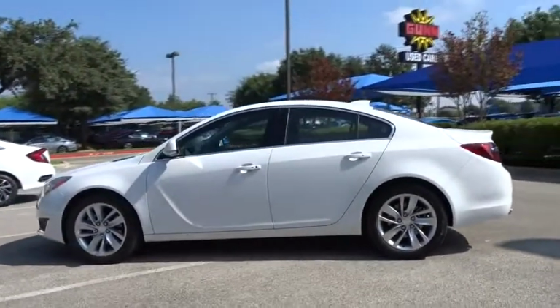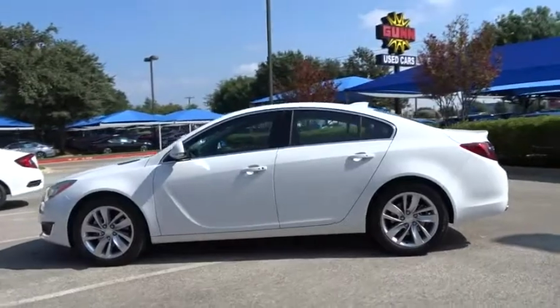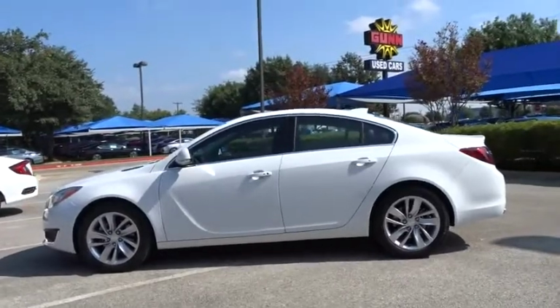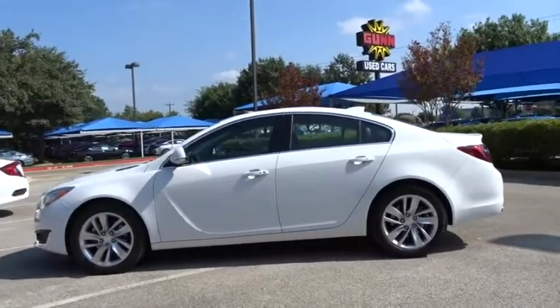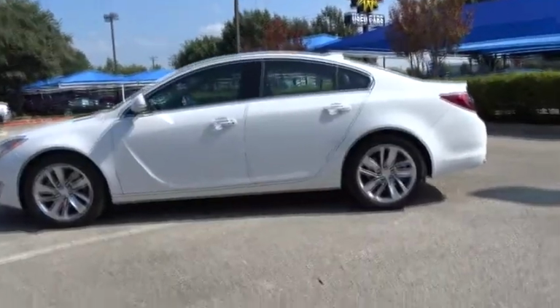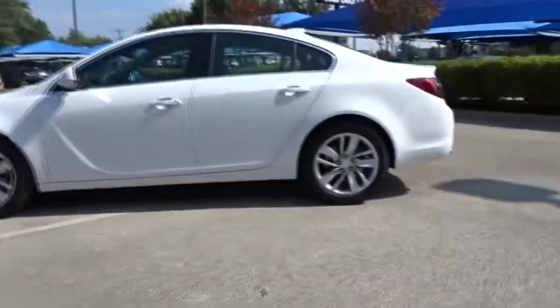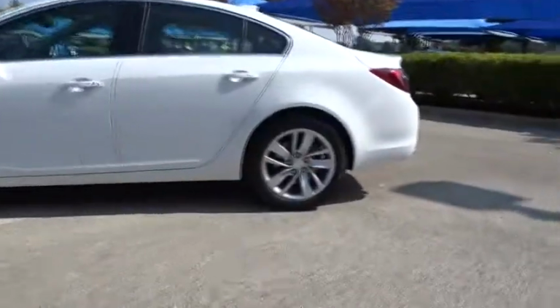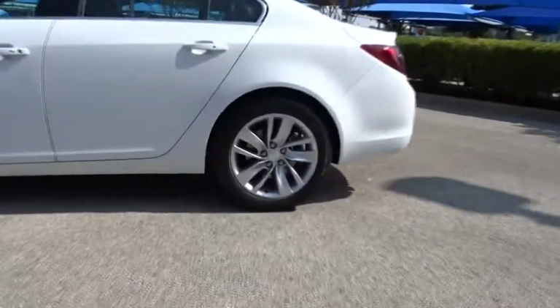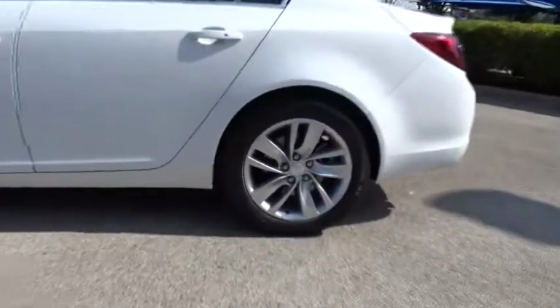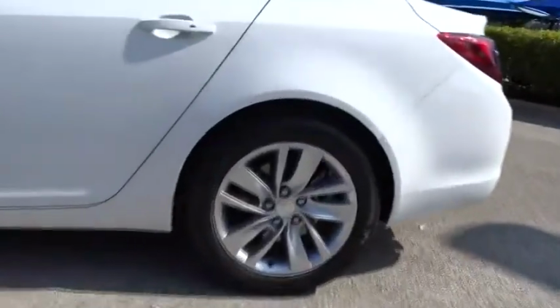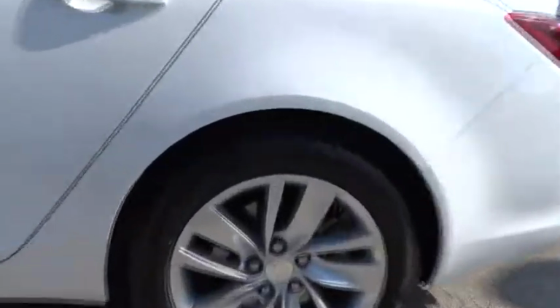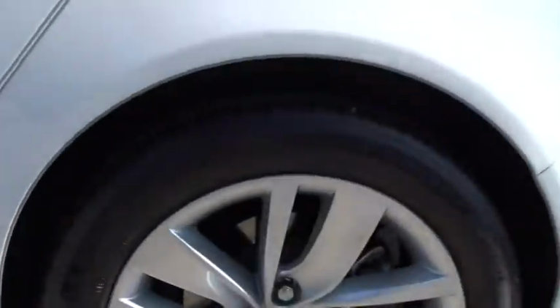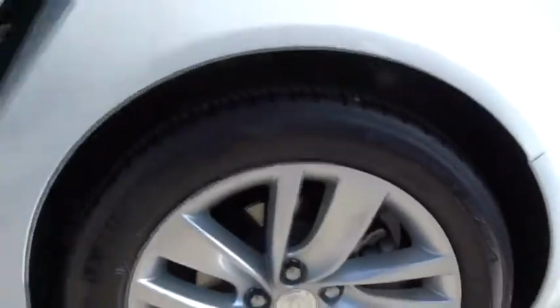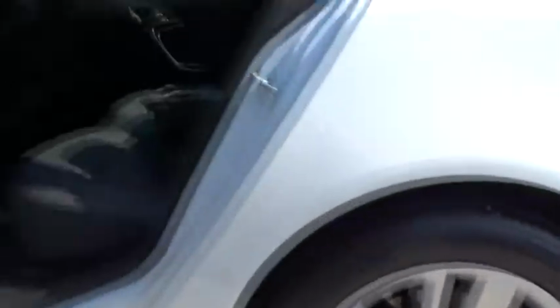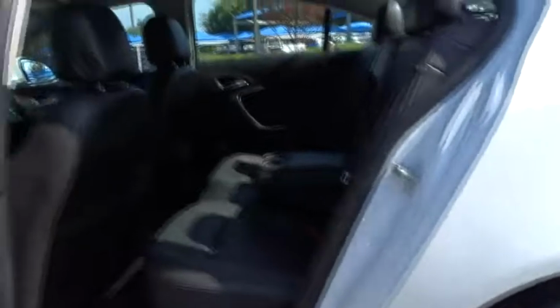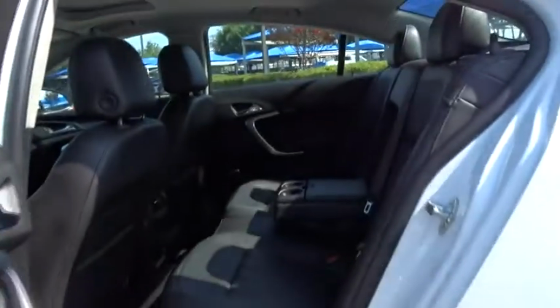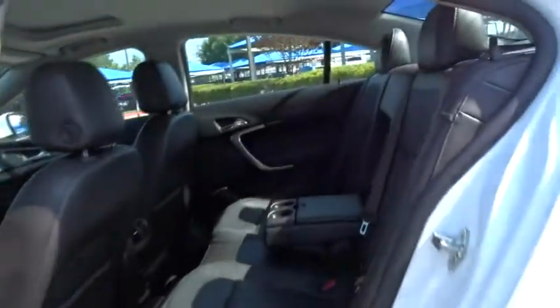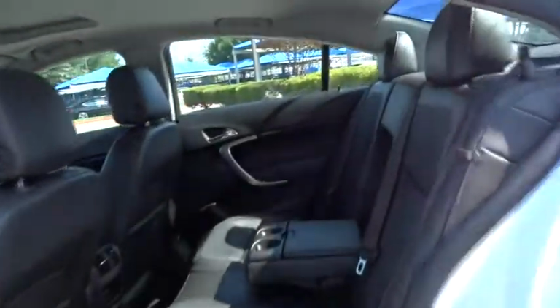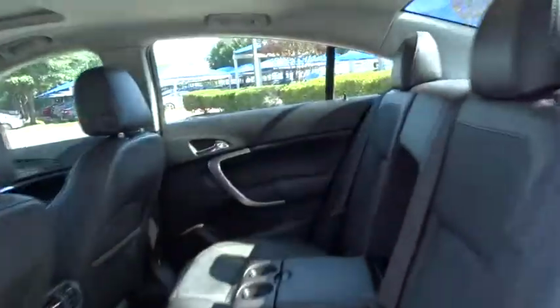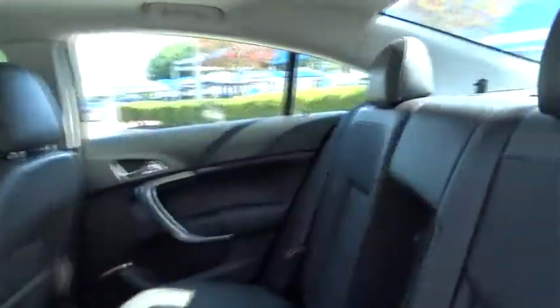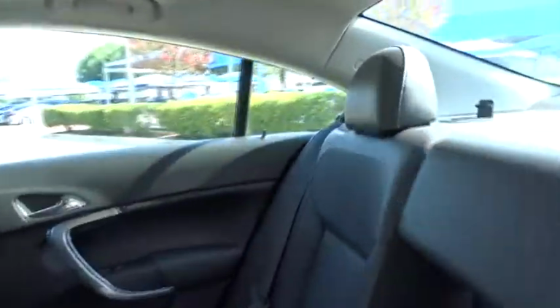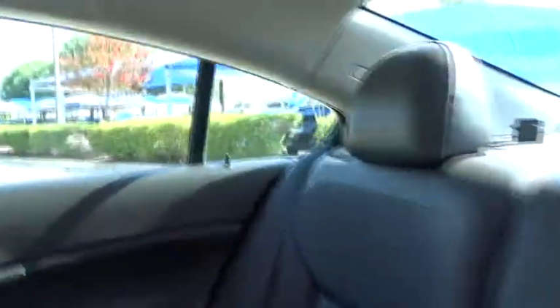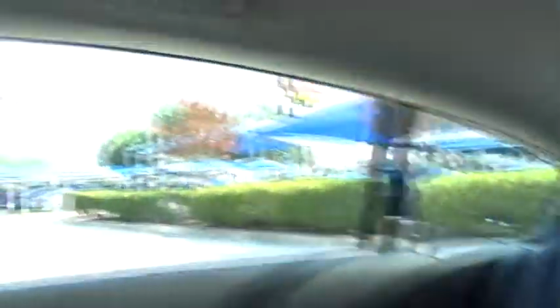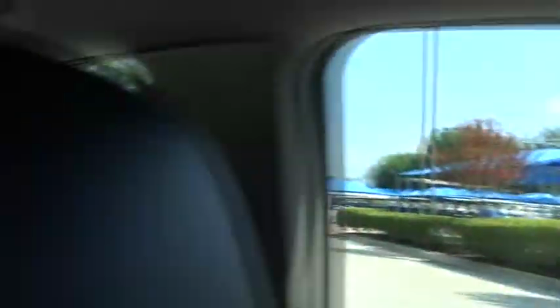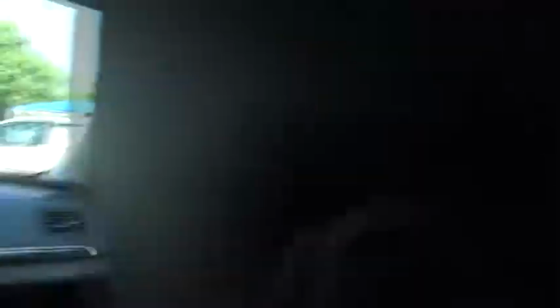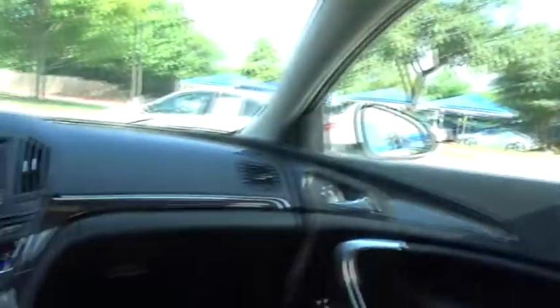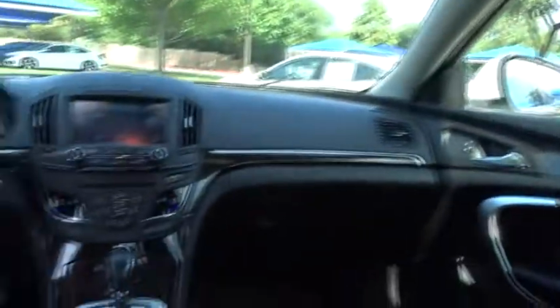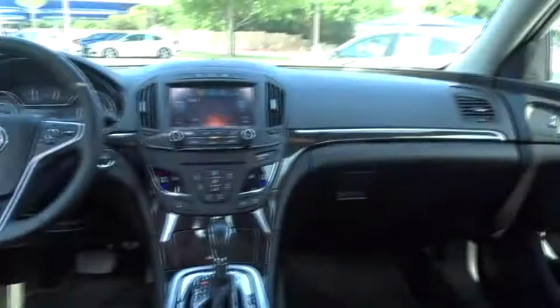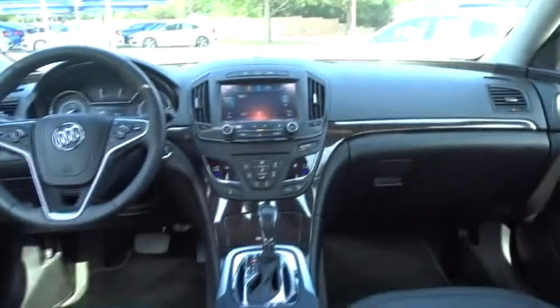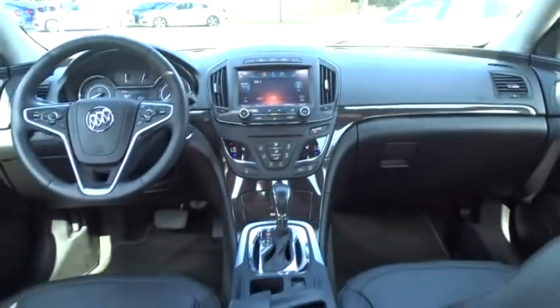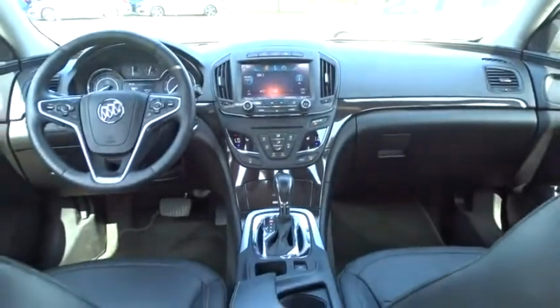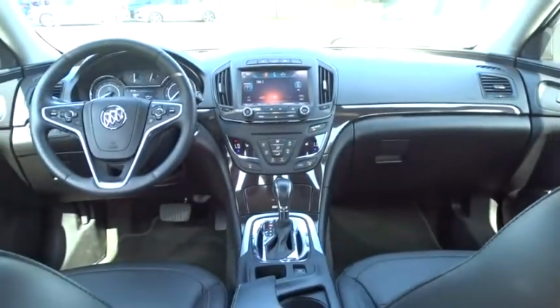Stability control. Keyless entry. Remote engine start. Traction control. Power passenger seat. Backup camera. Steering wheel audio controls. Anti-lock braking system. Leather wrapped steering wheel. Bluetooth.